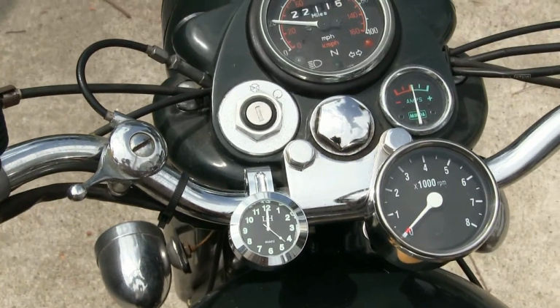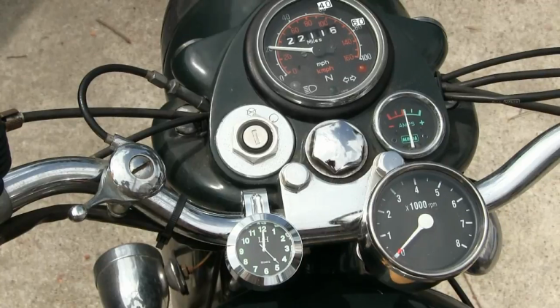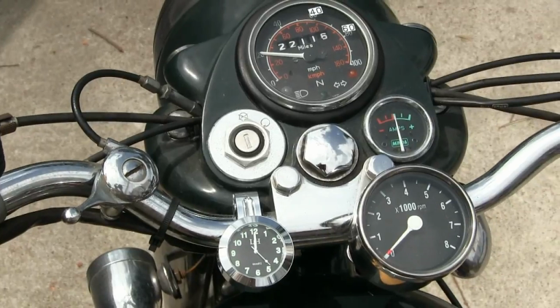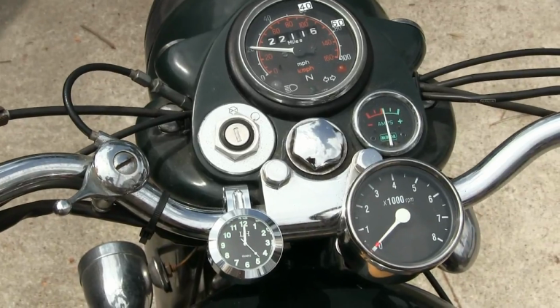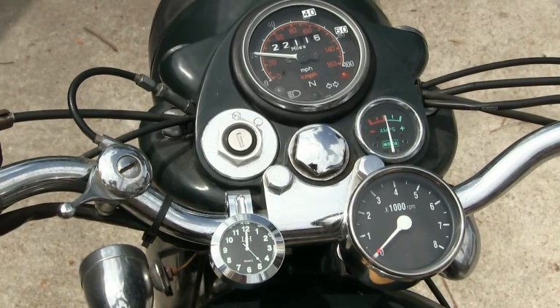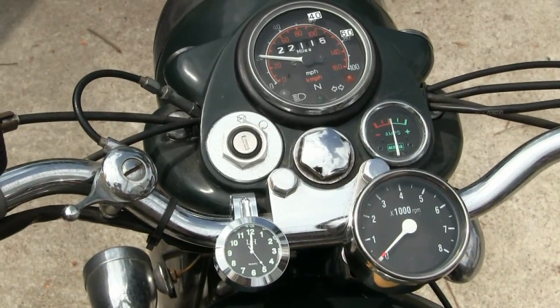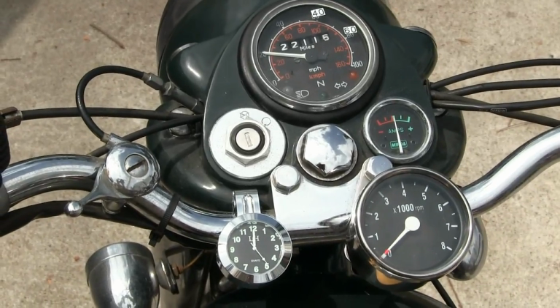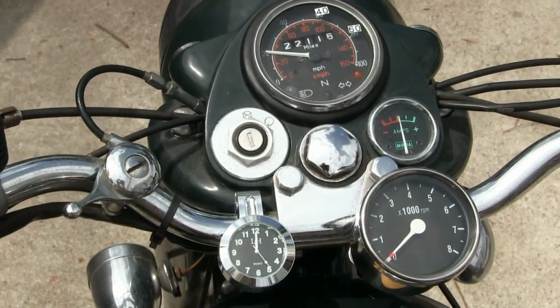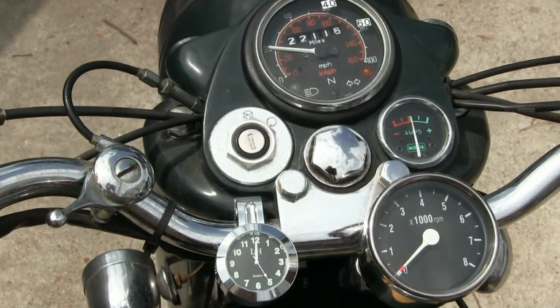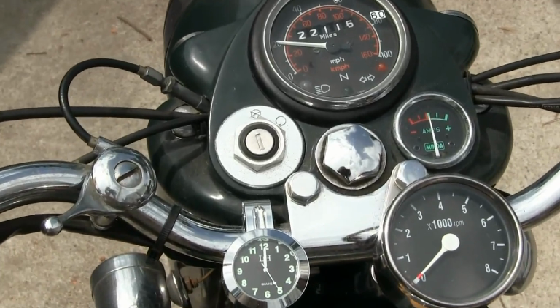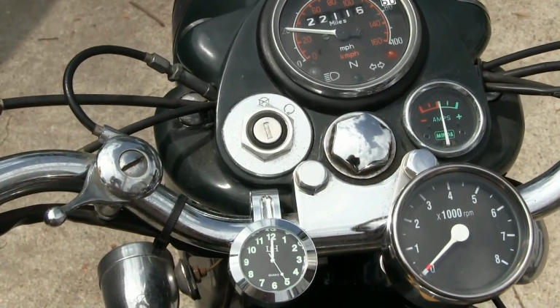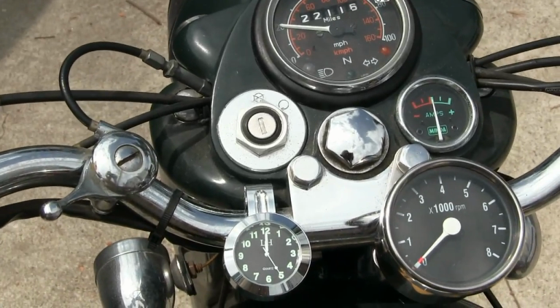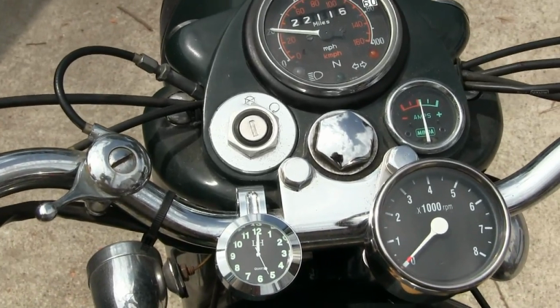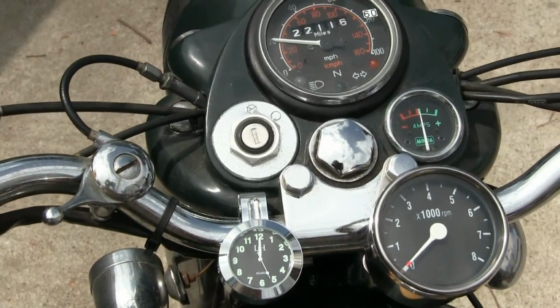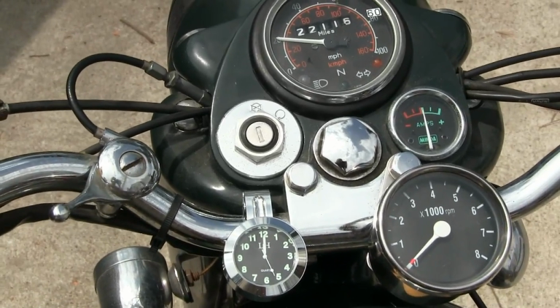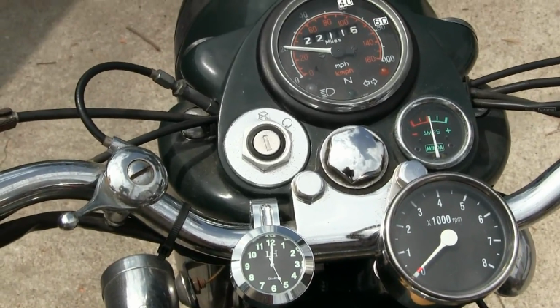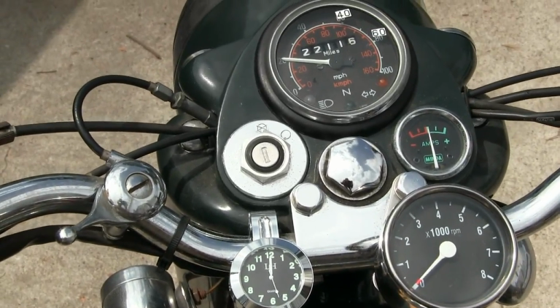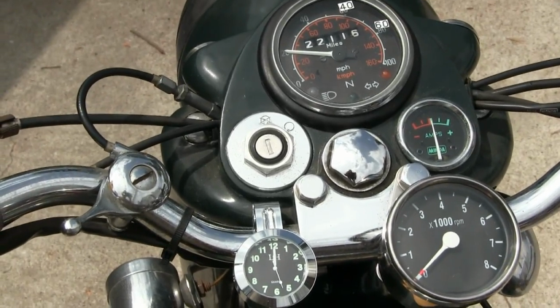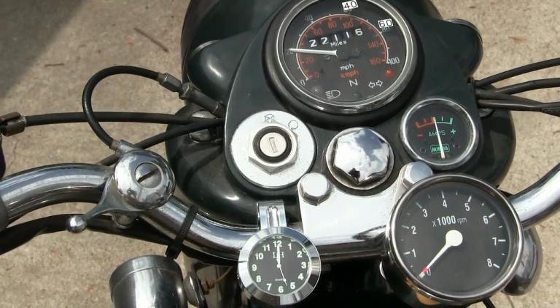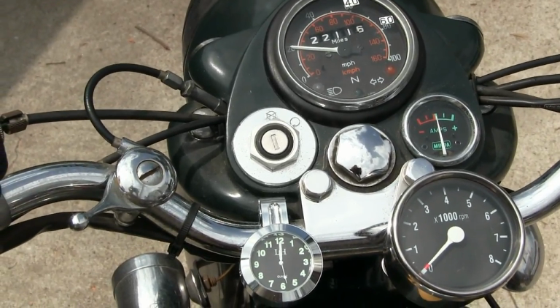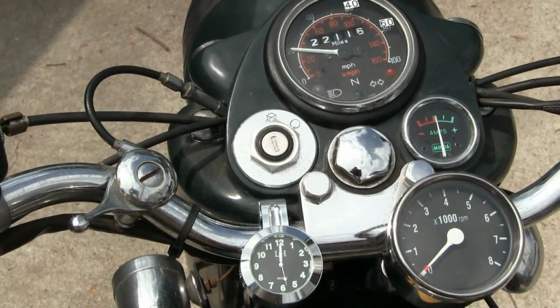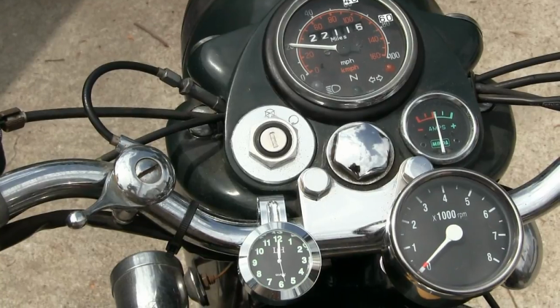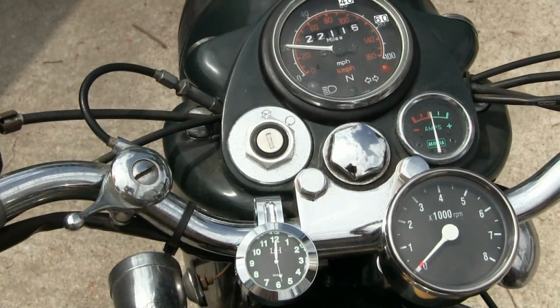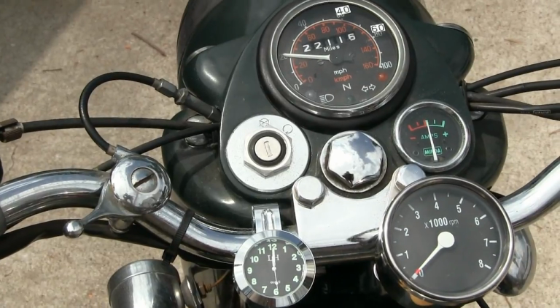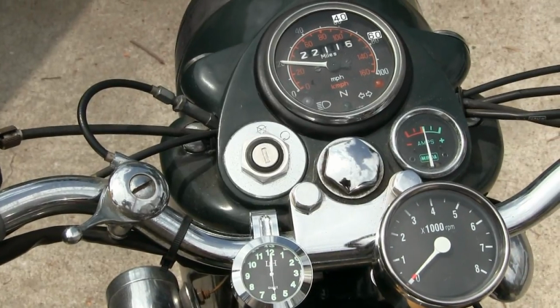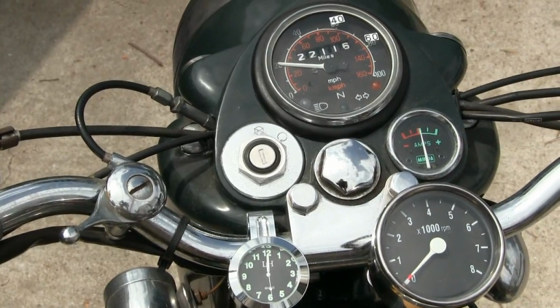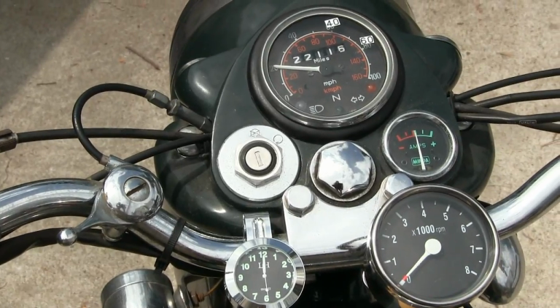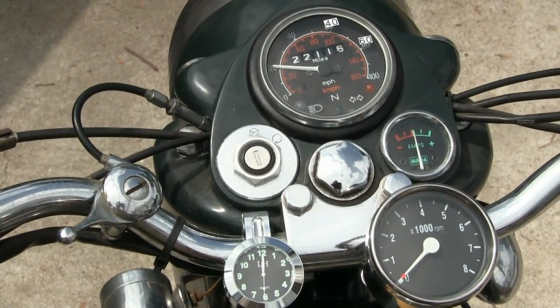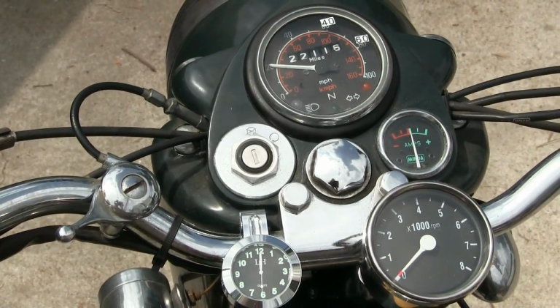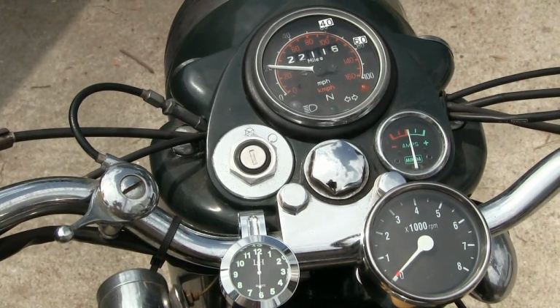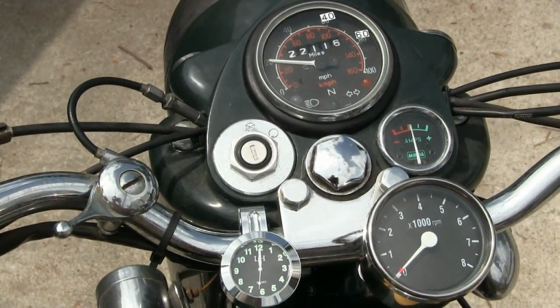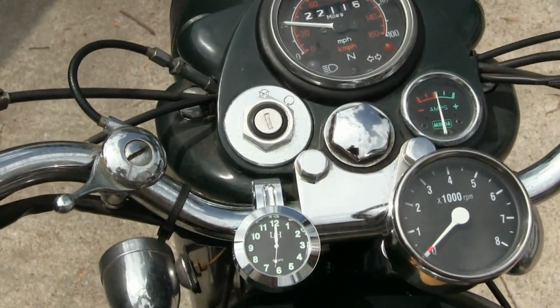Pretty cool. And that's $17.99 on Banggood.com with free shipping from China. It takes a couple weeks to get here, but it's $17.99.